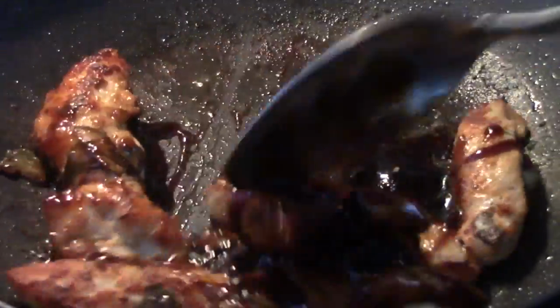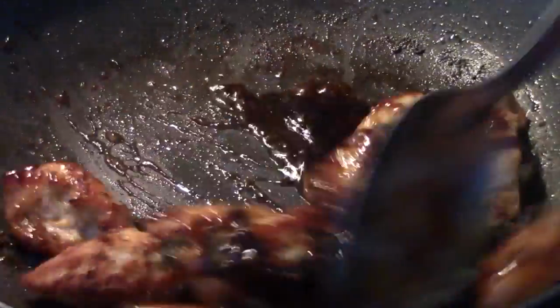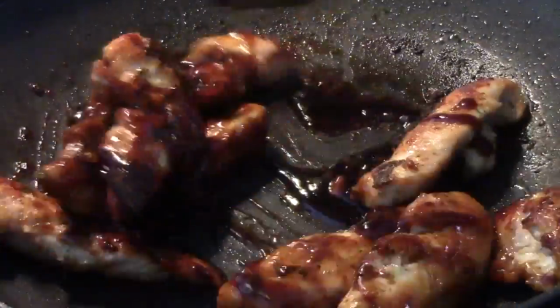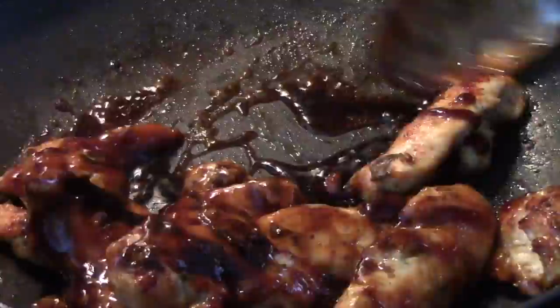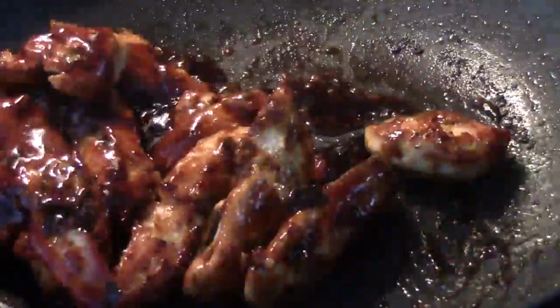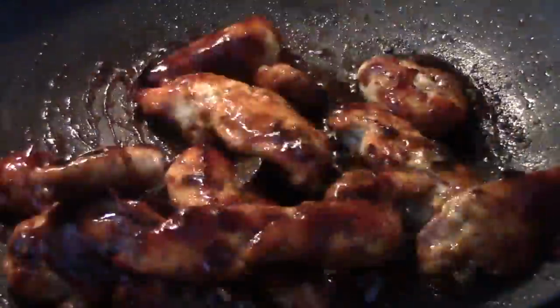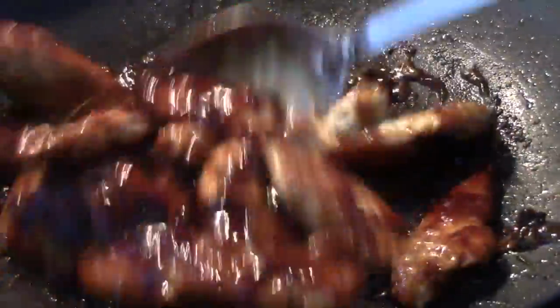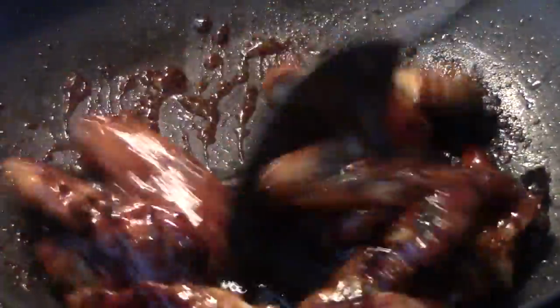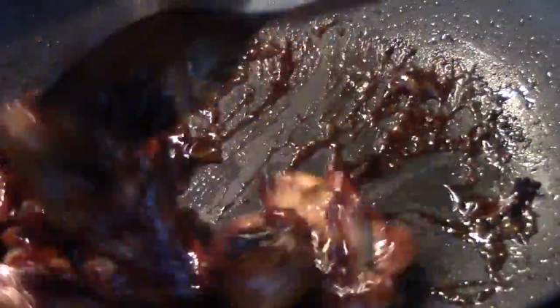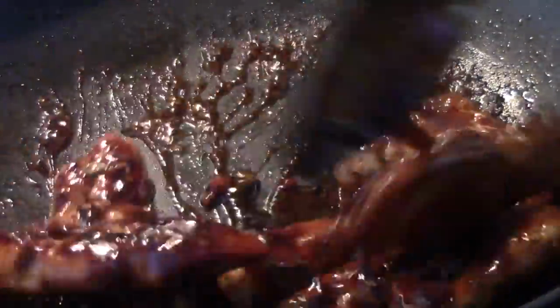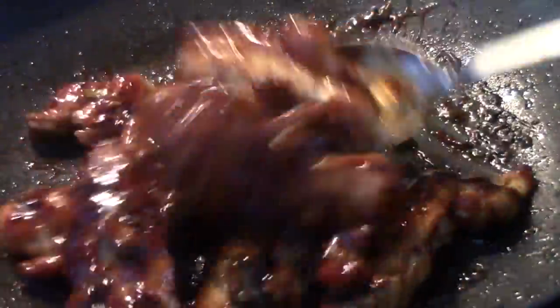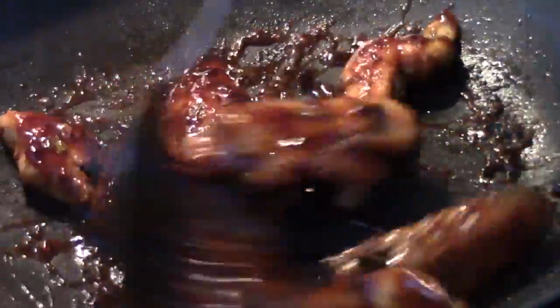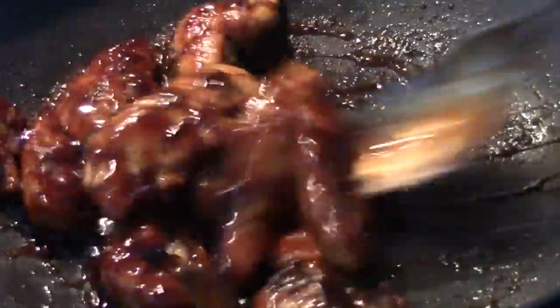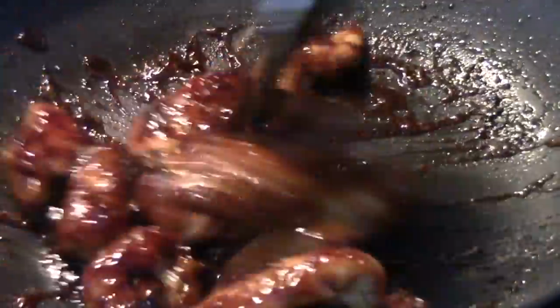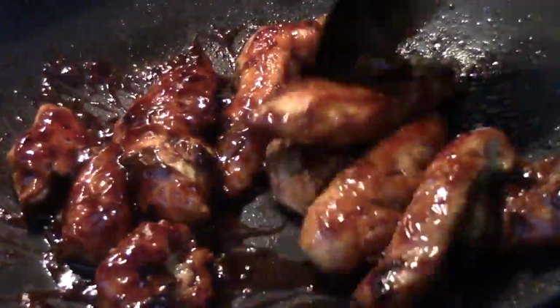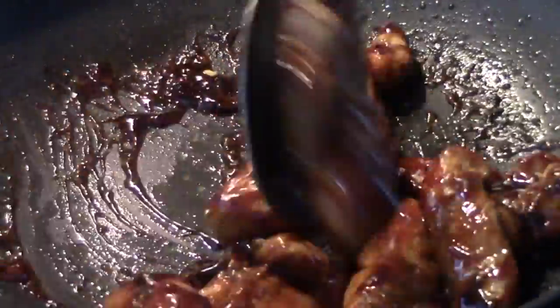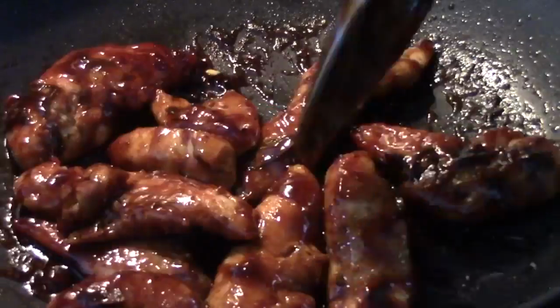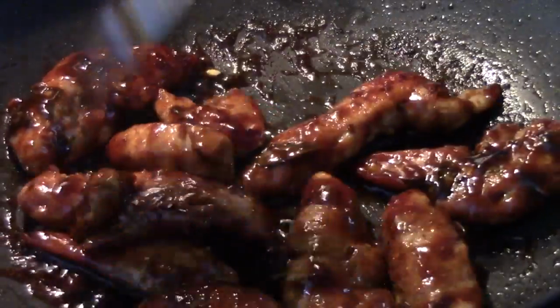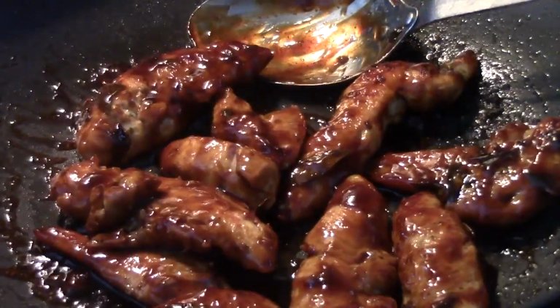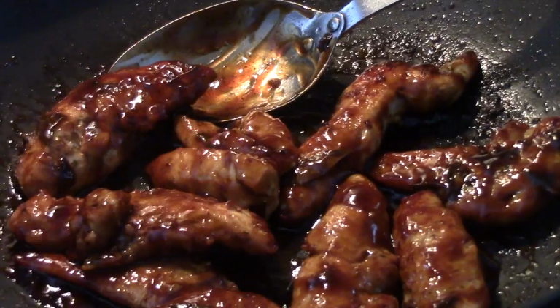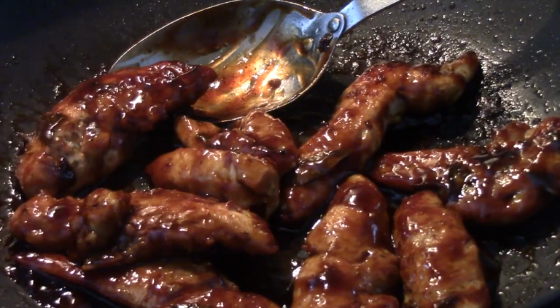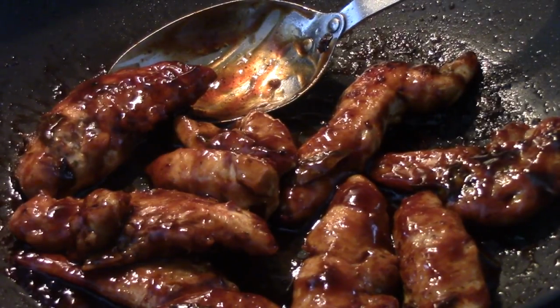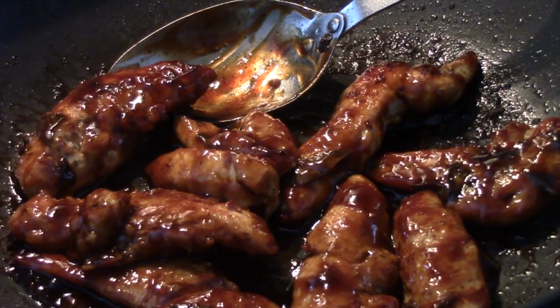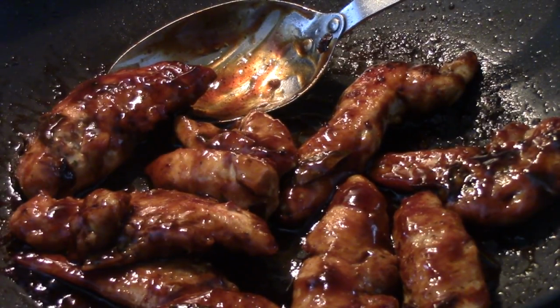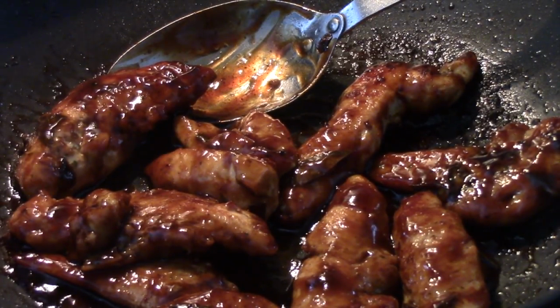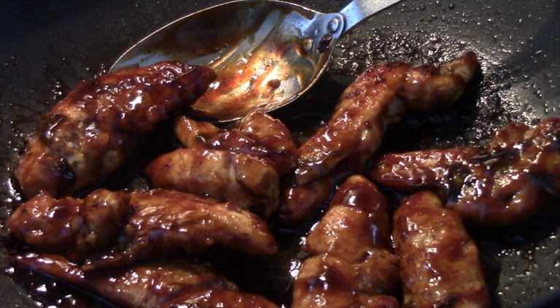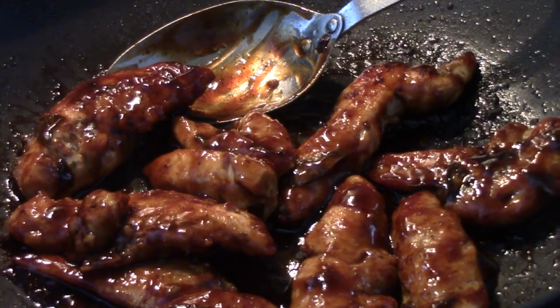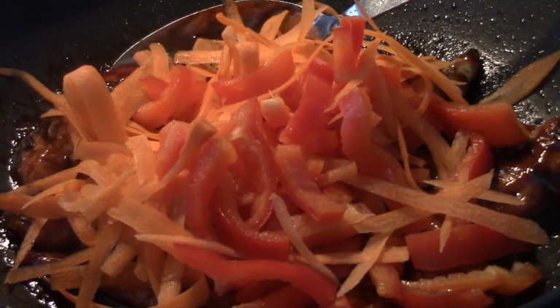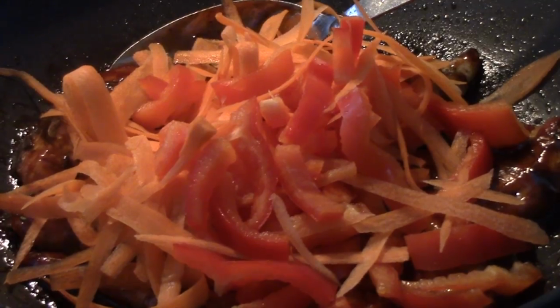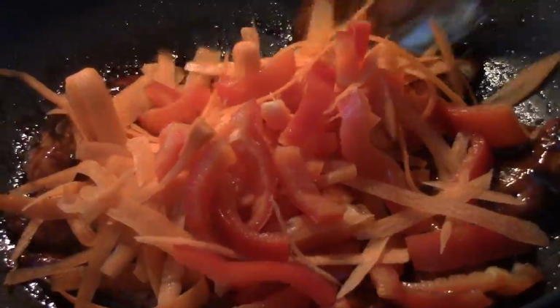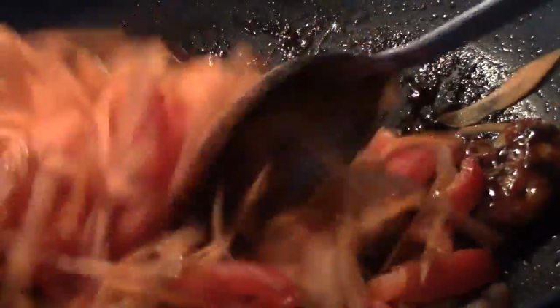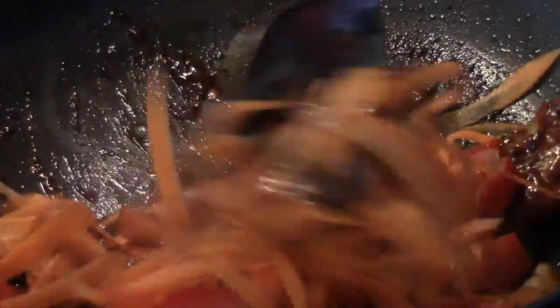Now that the chicken is fully cooked, we're going to add a quarter cup of teriyaki sauce — you can add more than a quarter cup if you like. Make sure the chicken is sautéed in the teriyaki sauce for about five minutes.